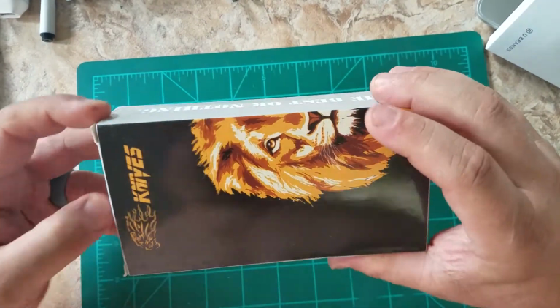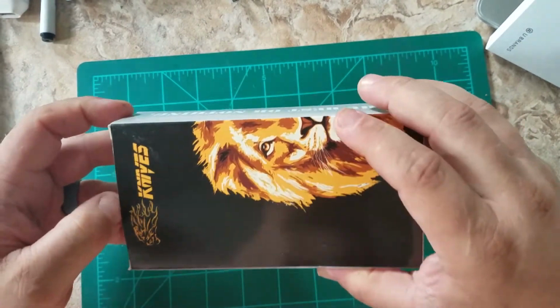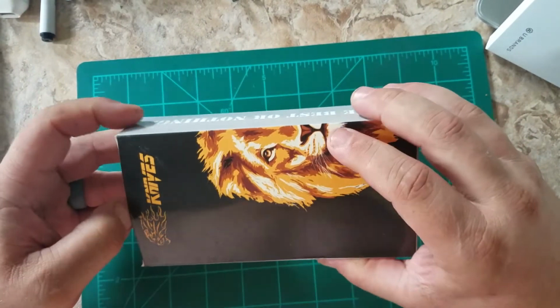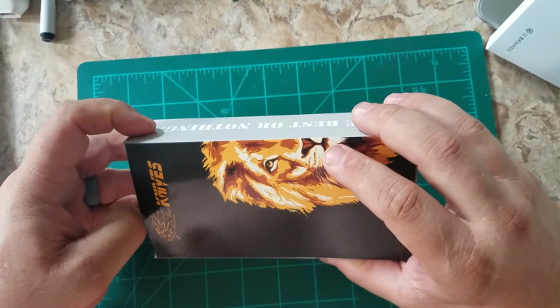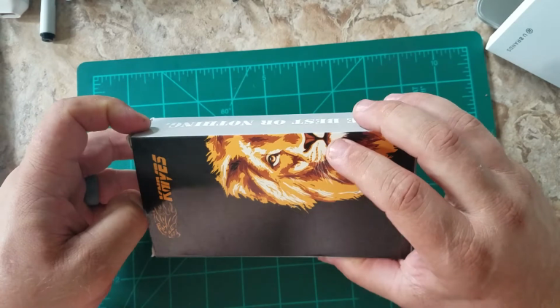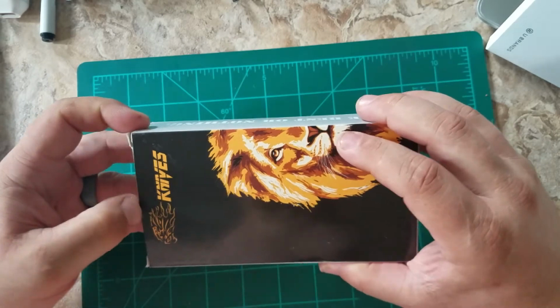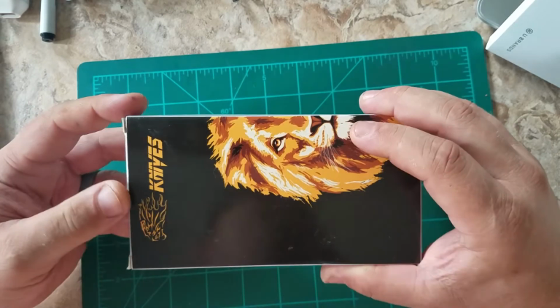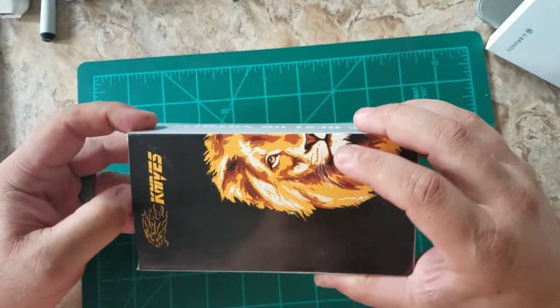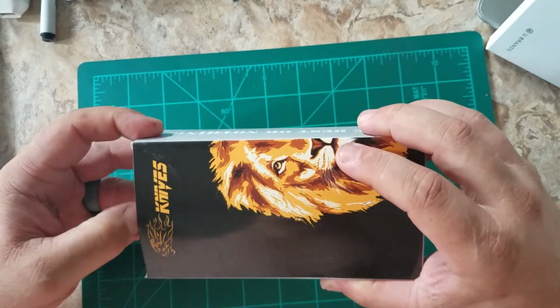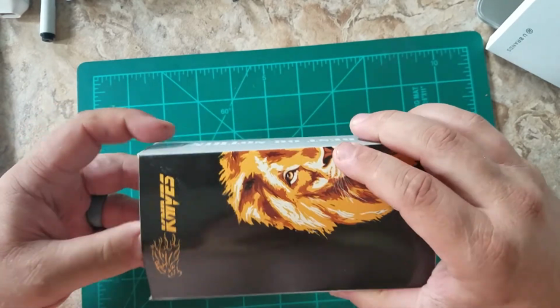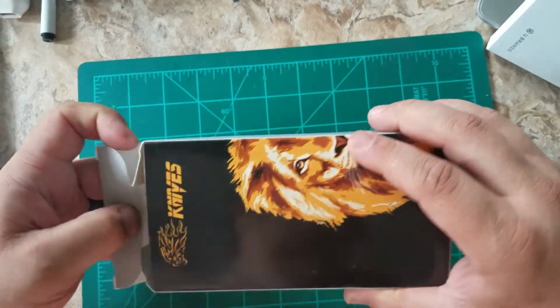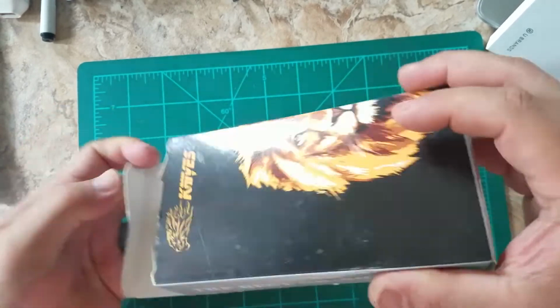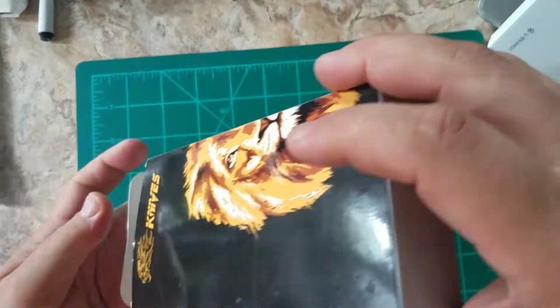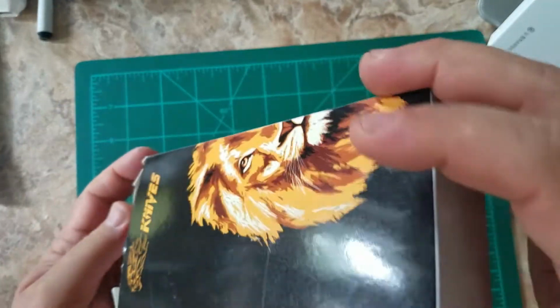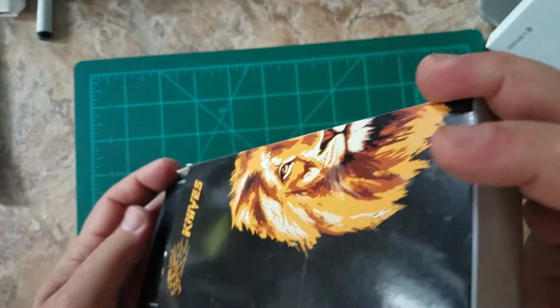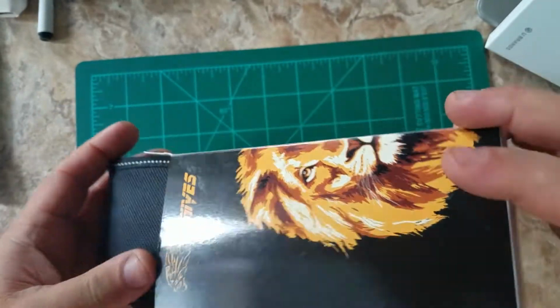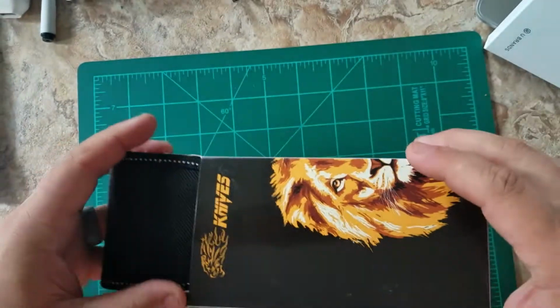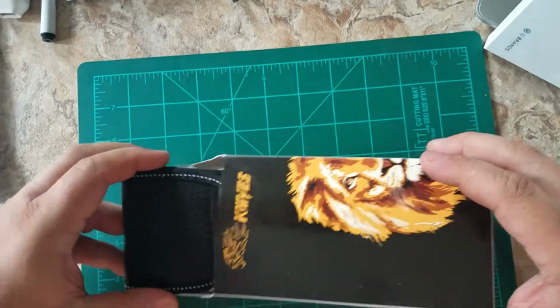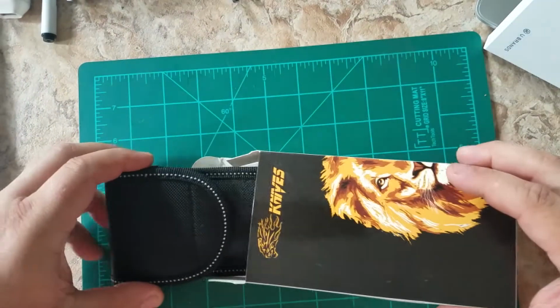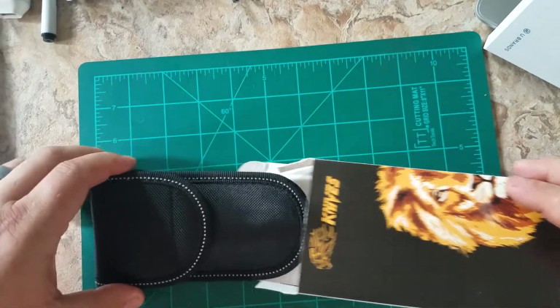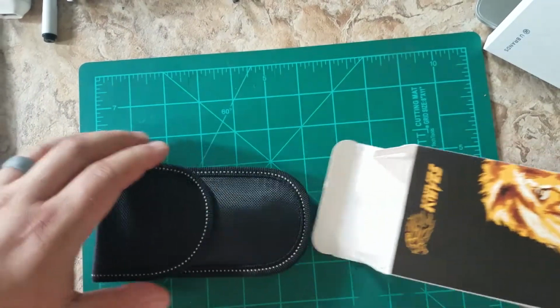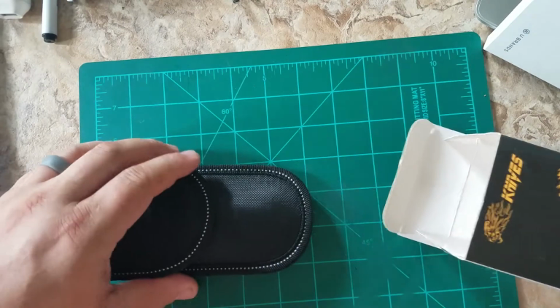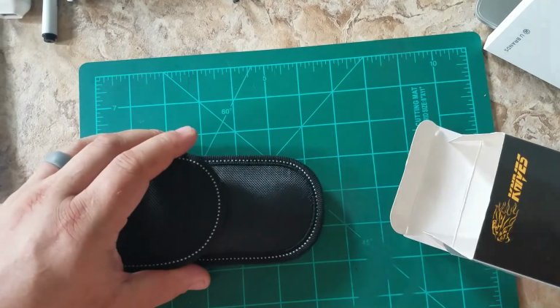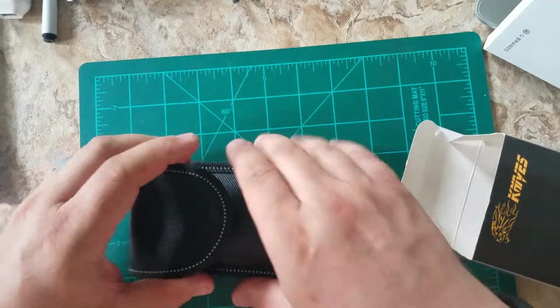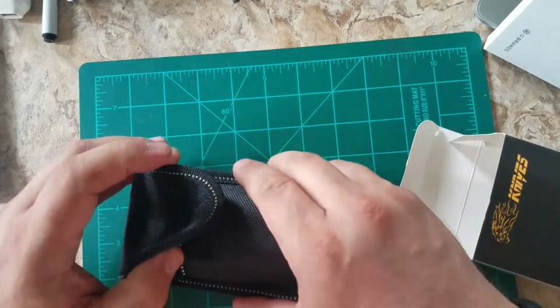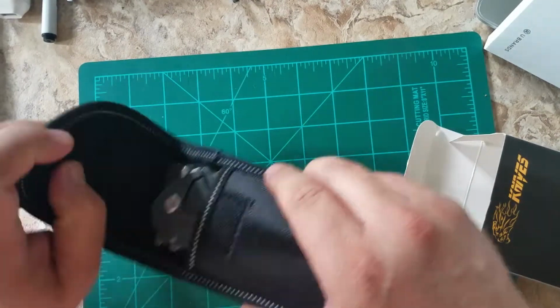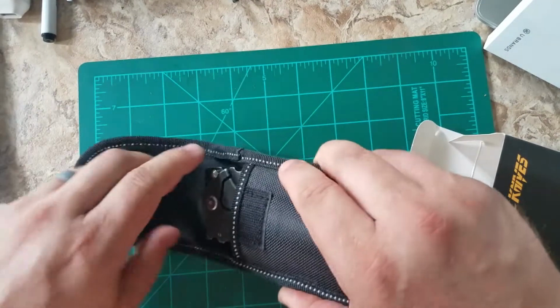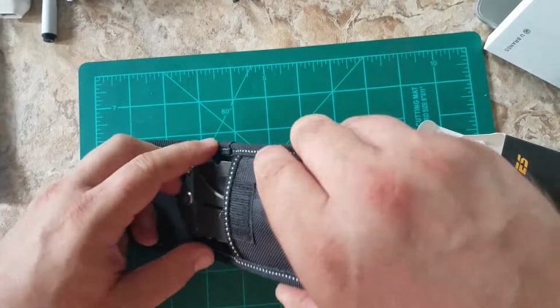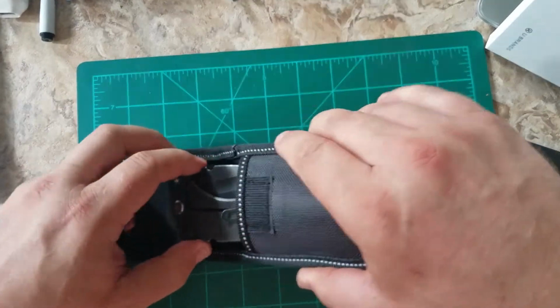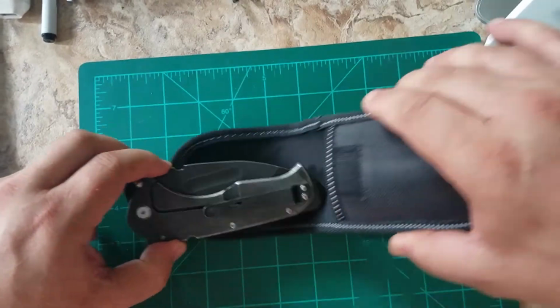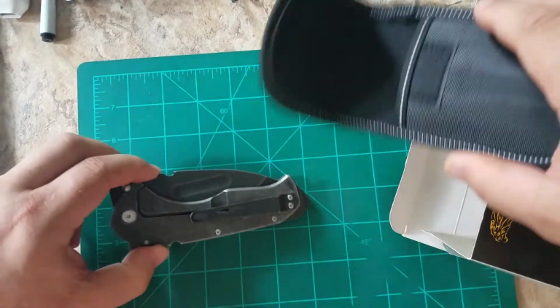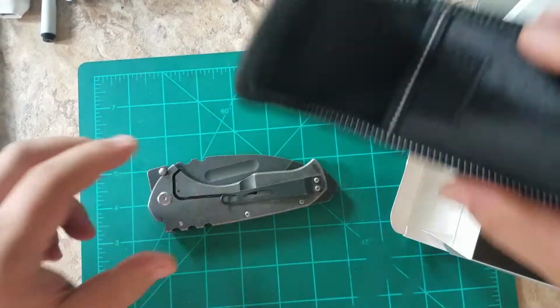So I don't know how long I got, so I'll just open it up. It's also called the Shanggrong SR590. It costs about $29.